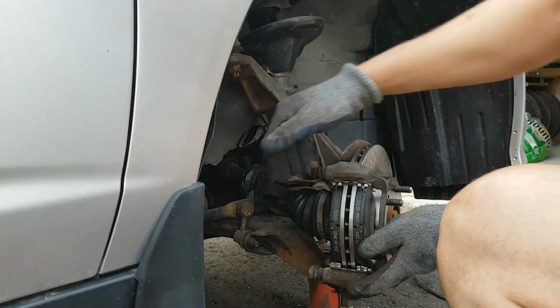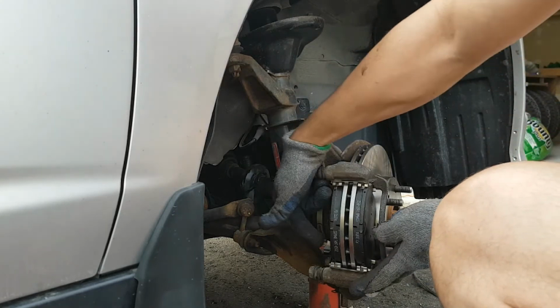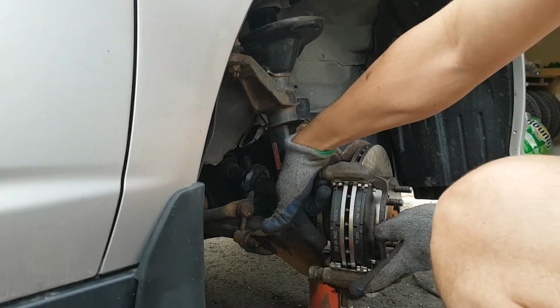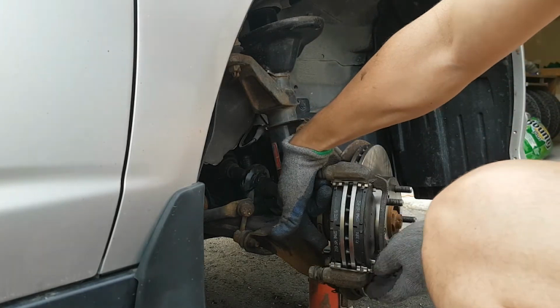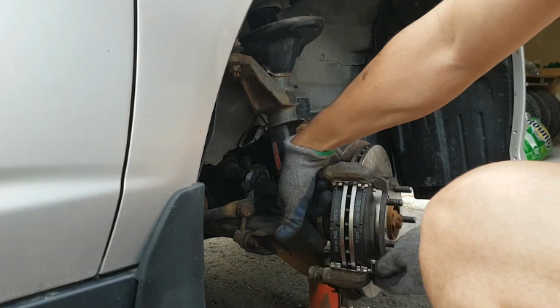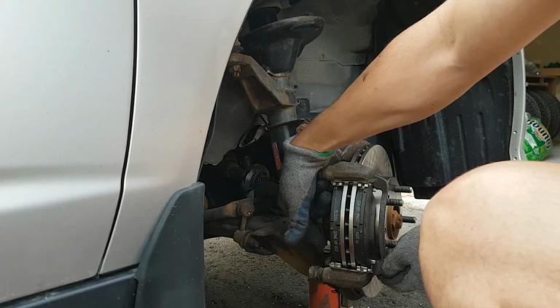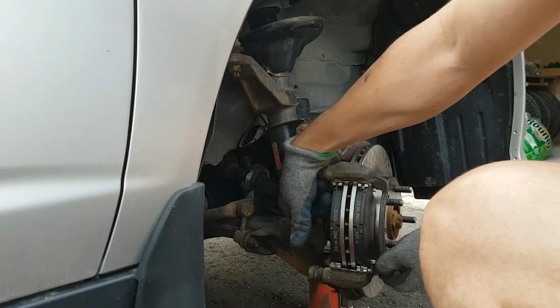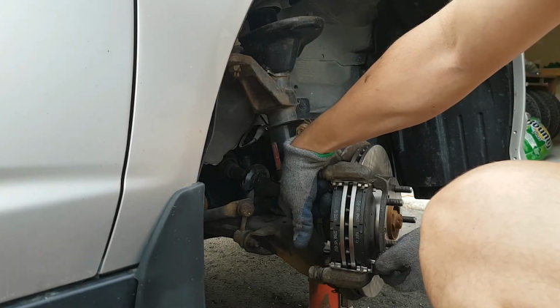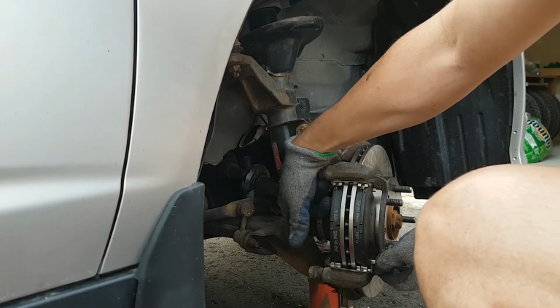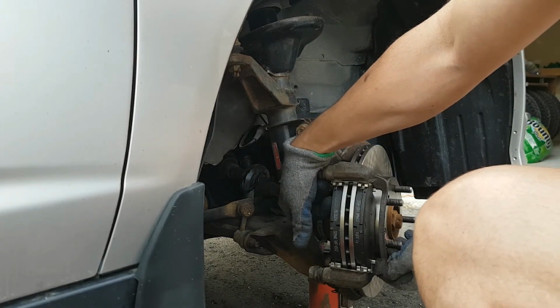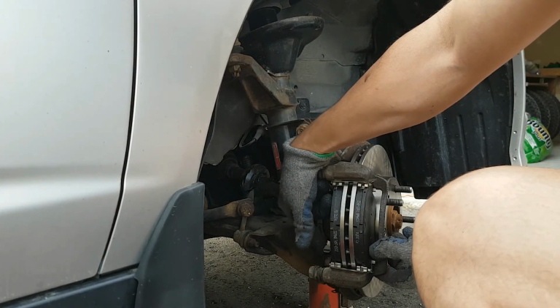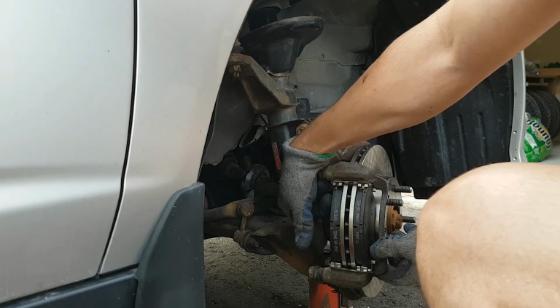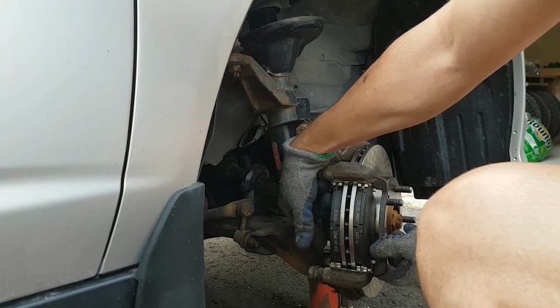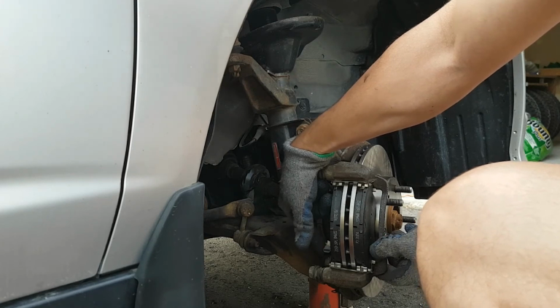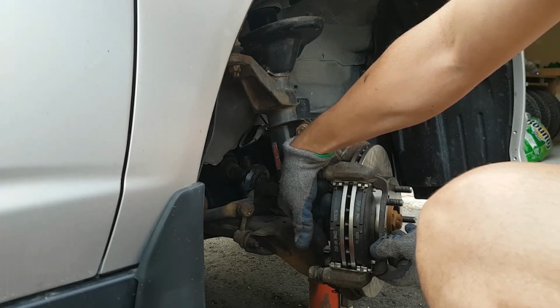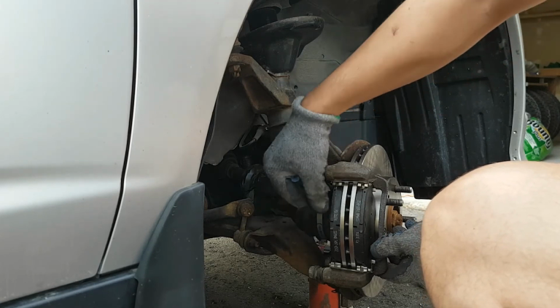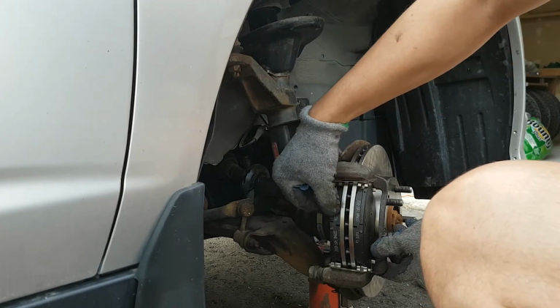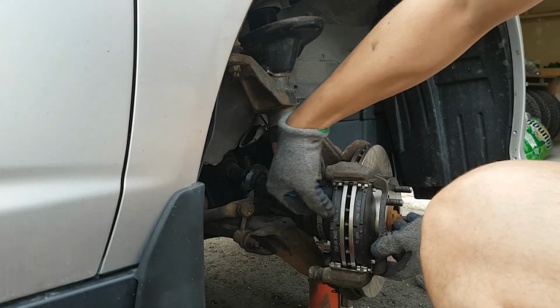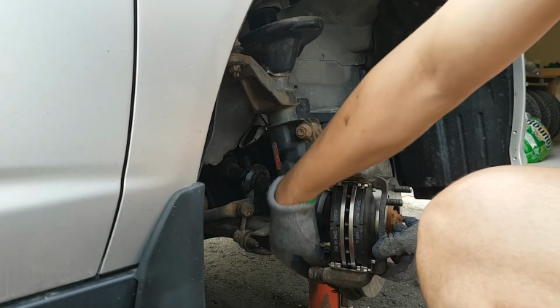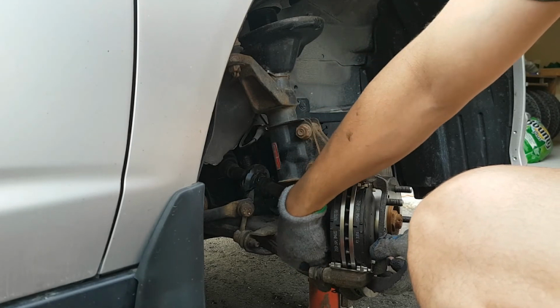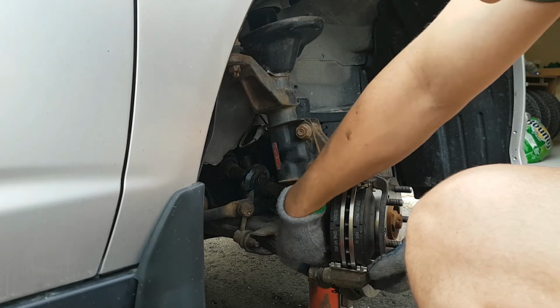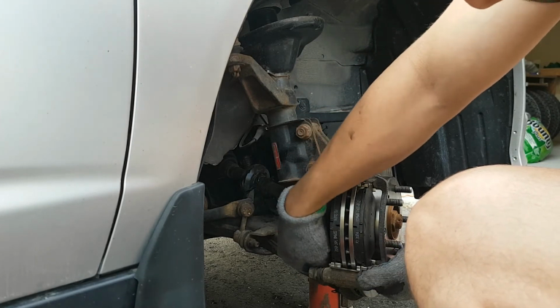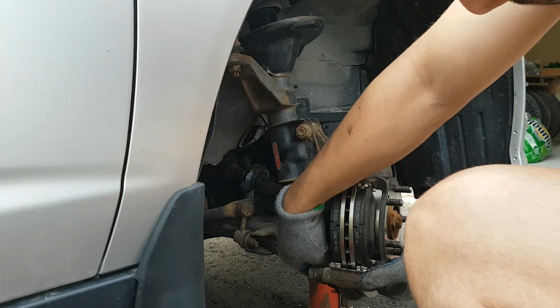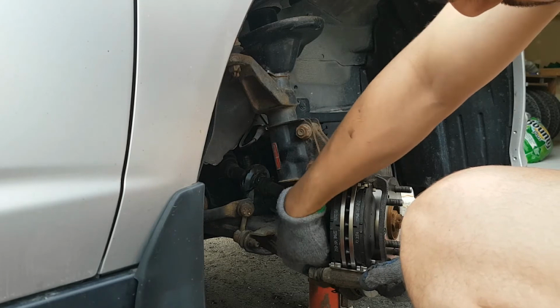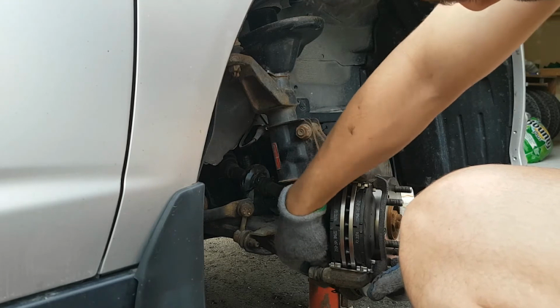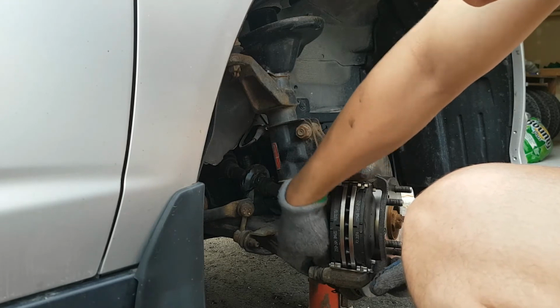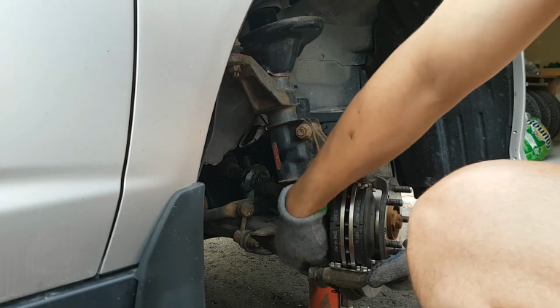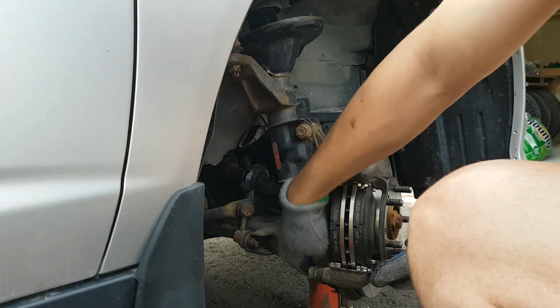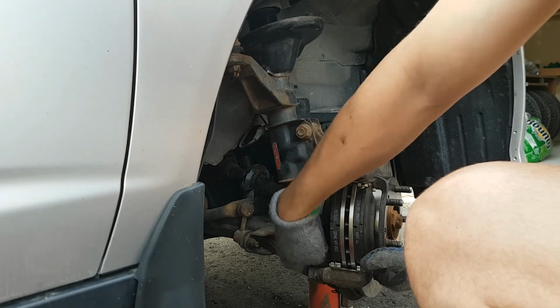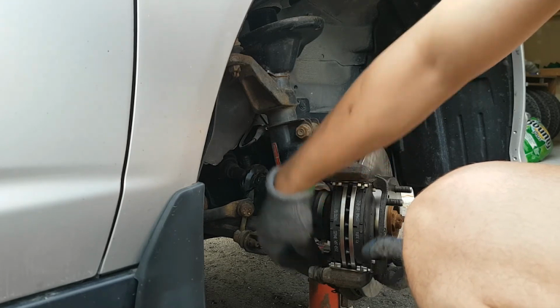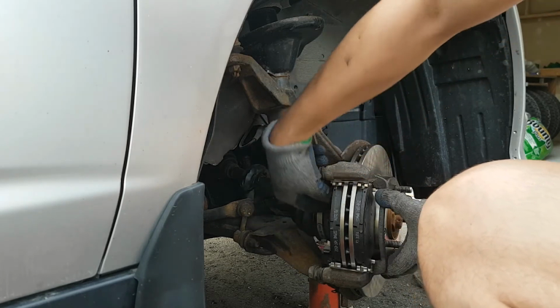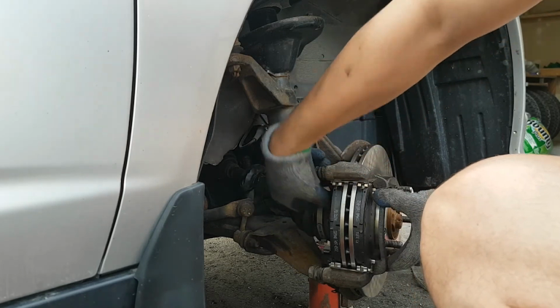There's a pin in here just from the back. This part — the end of the pads — is going to make some noise to tell you that you need a brake change. Make sure that one goes towards the back and the front faces outward.